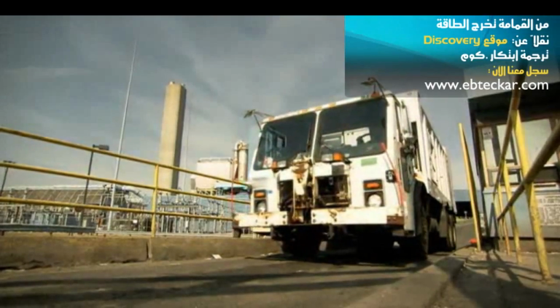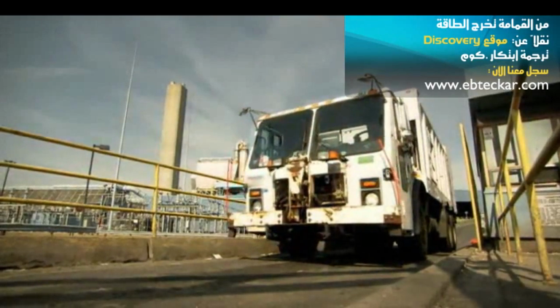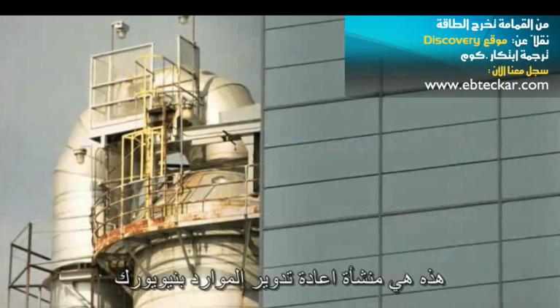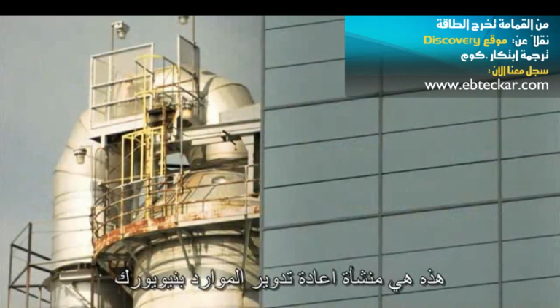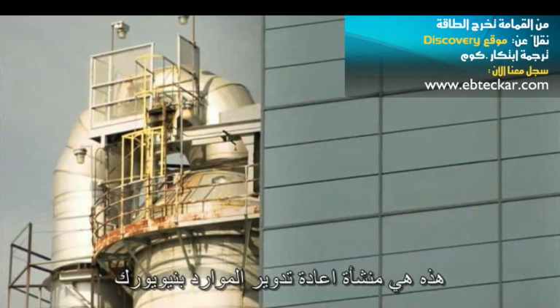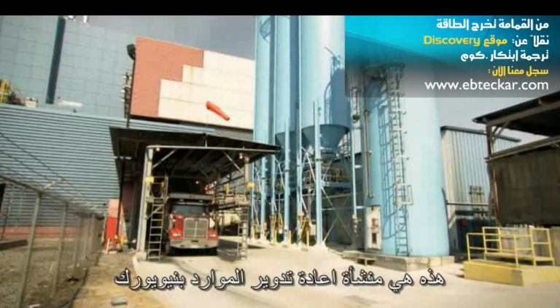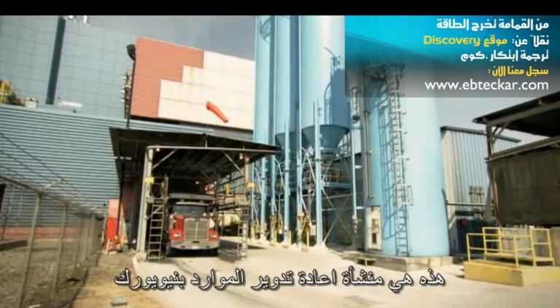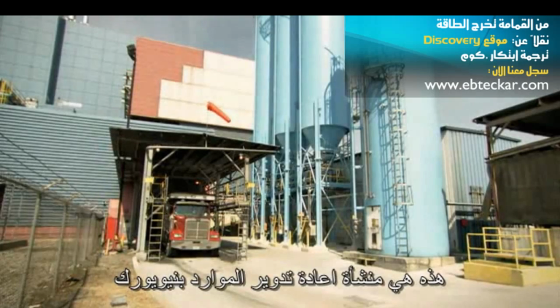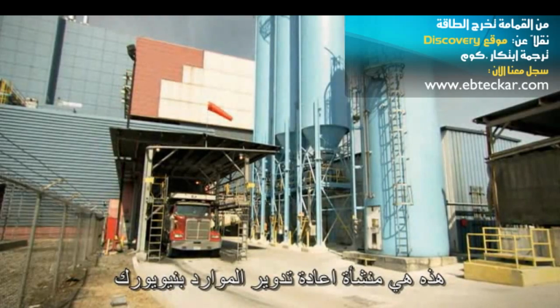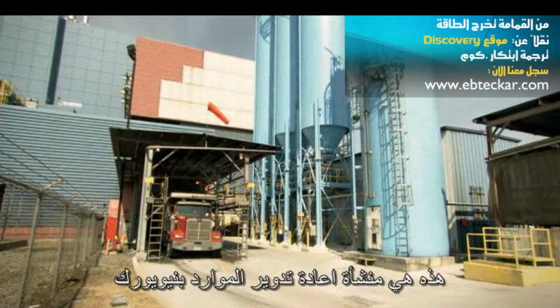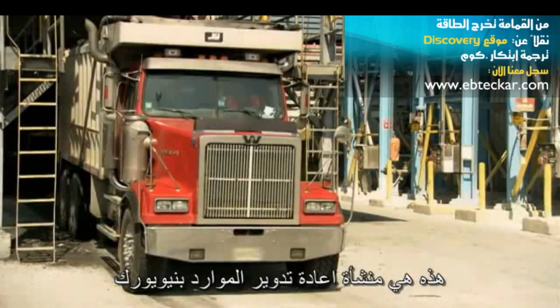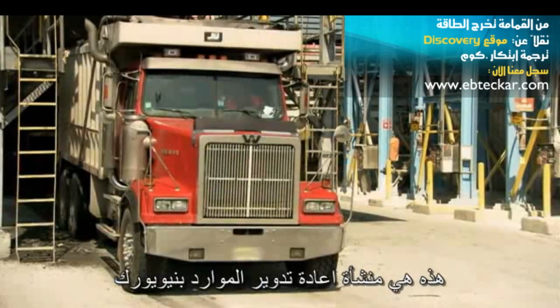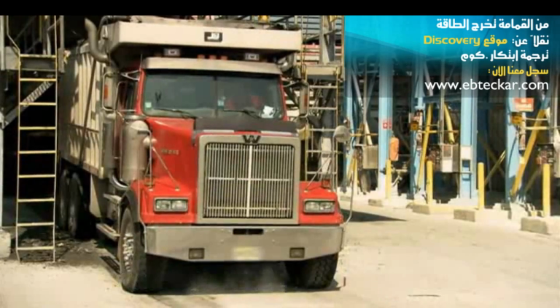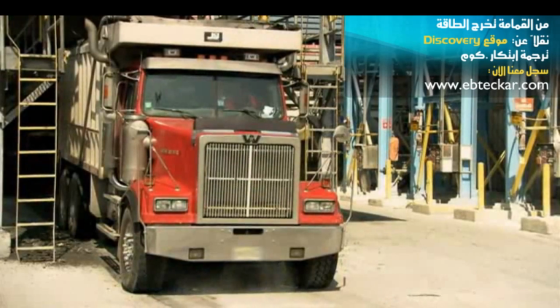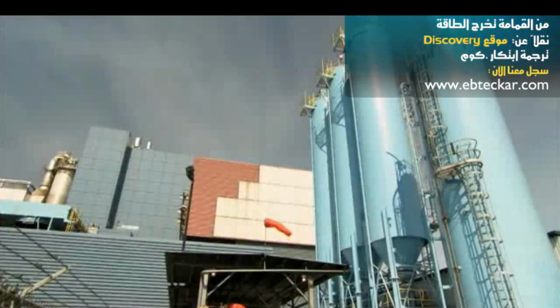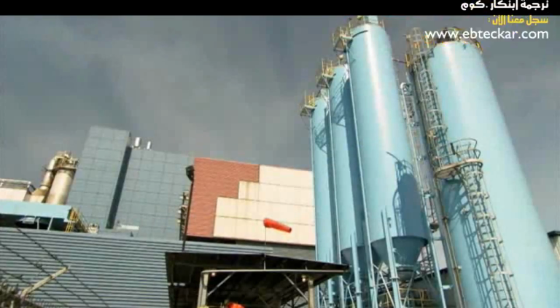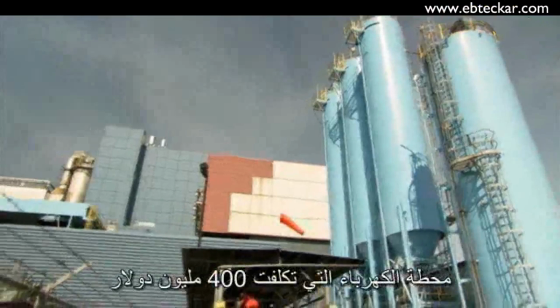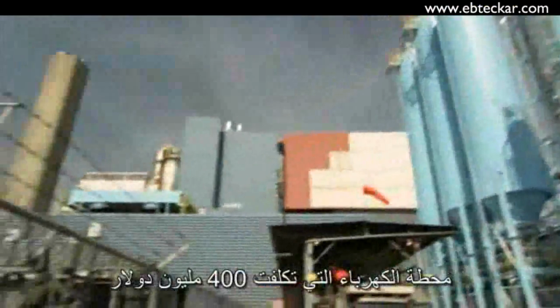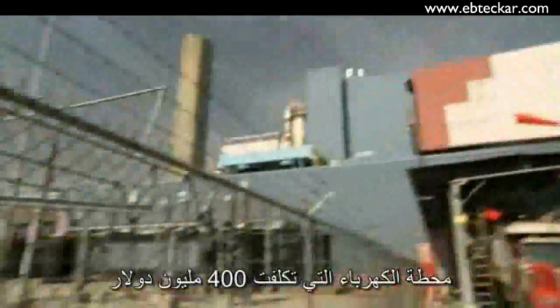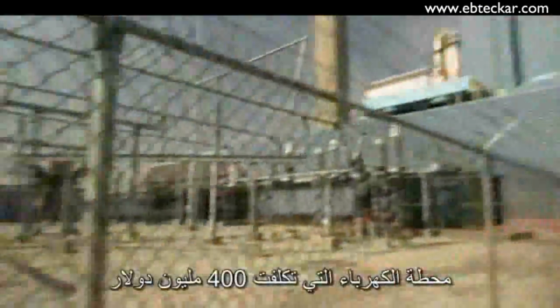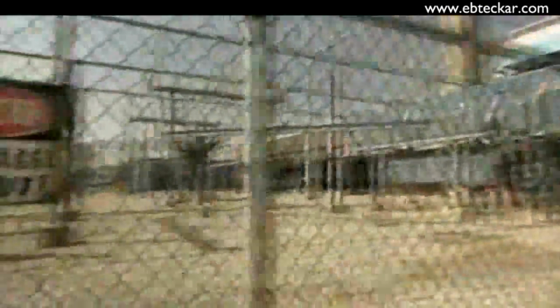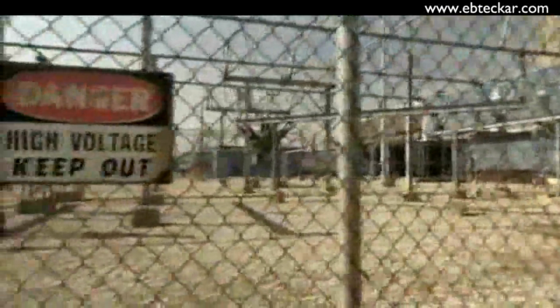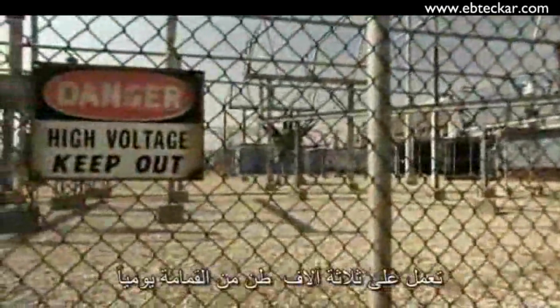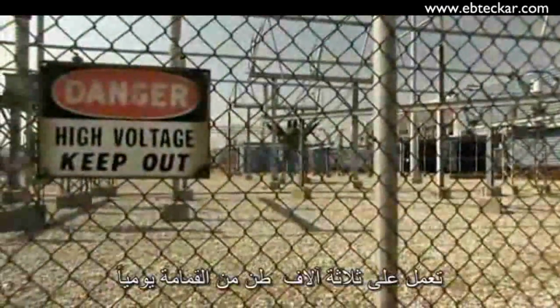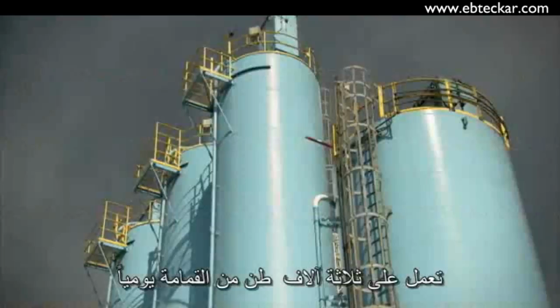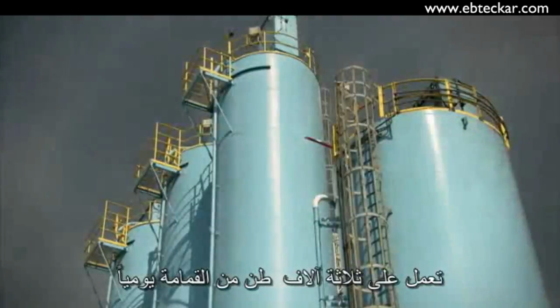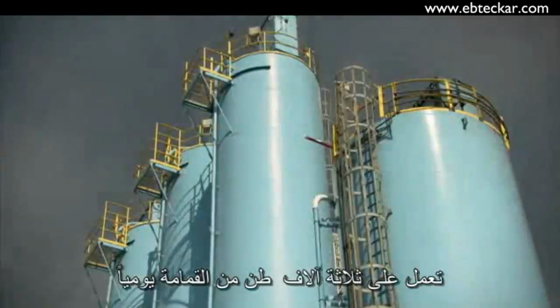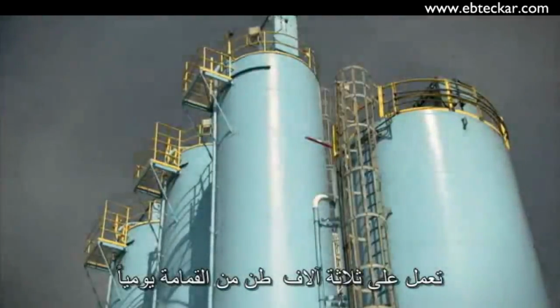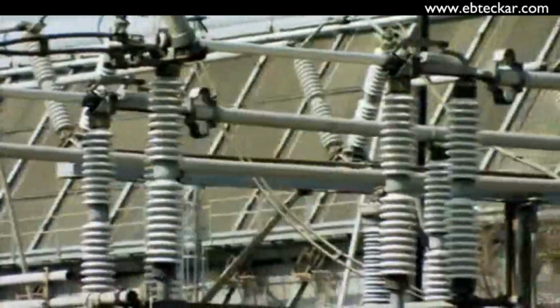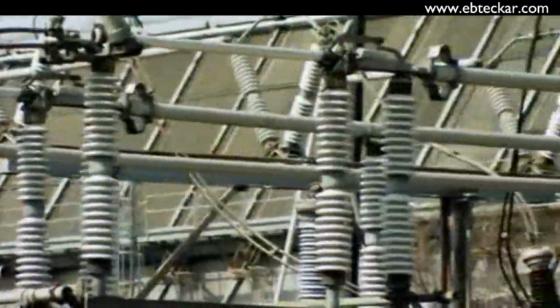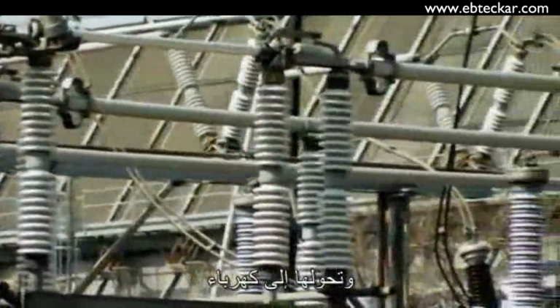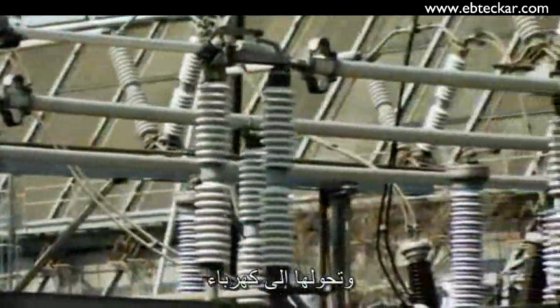This is the Essex County Resource Recovery Facility in Newark, New Jersey. This $400 million power plant burns through 3,000 tons of garbage a day and turns it into electricity.